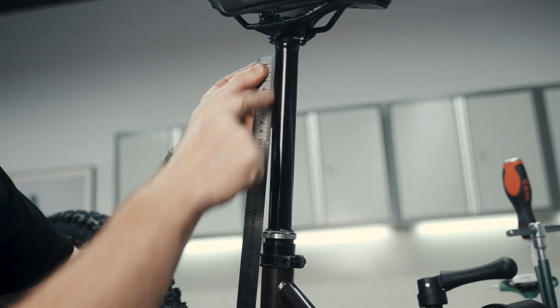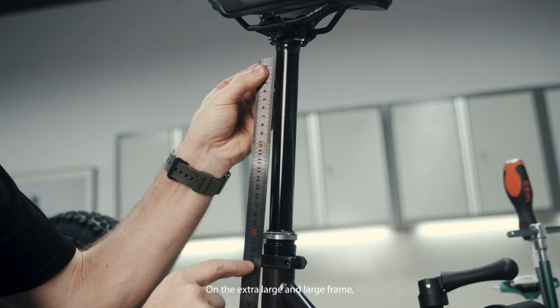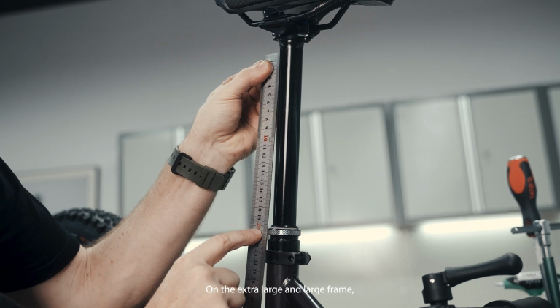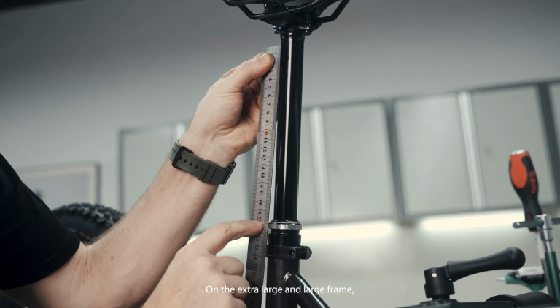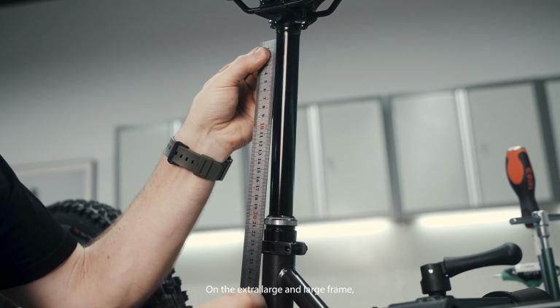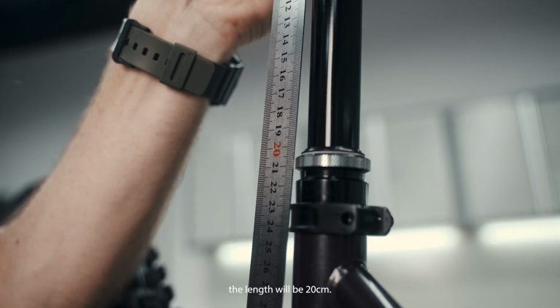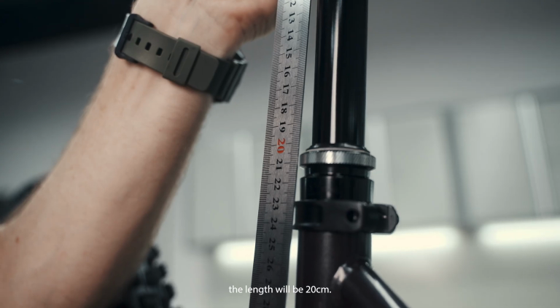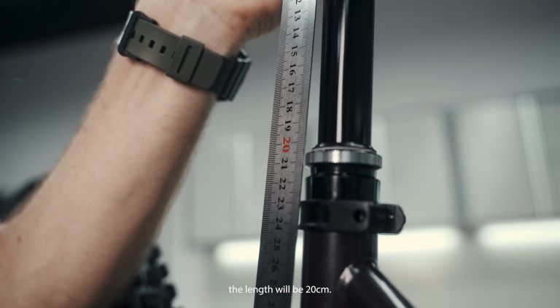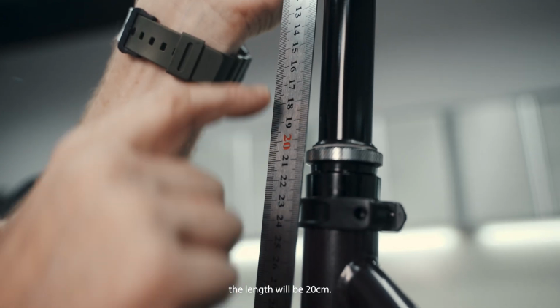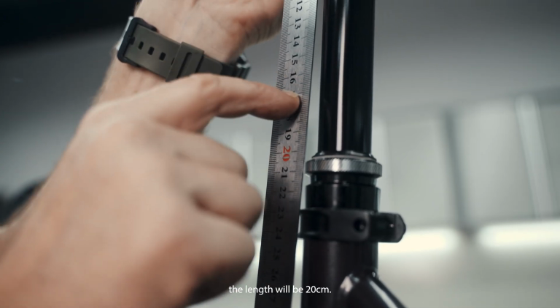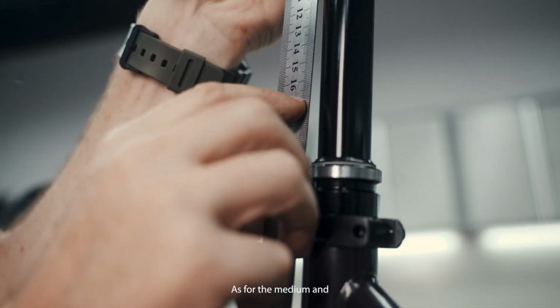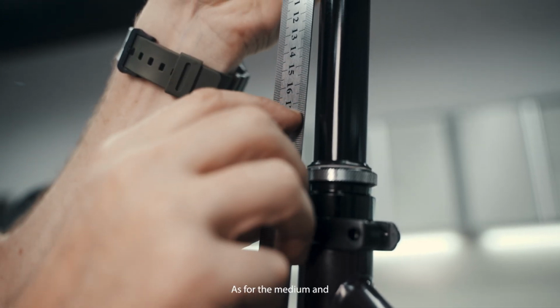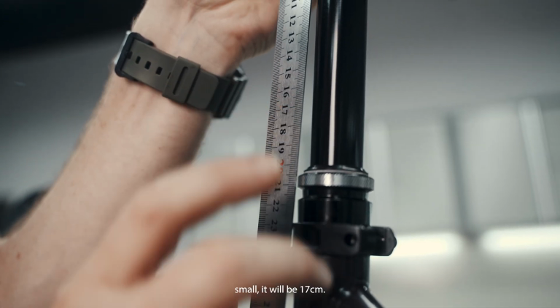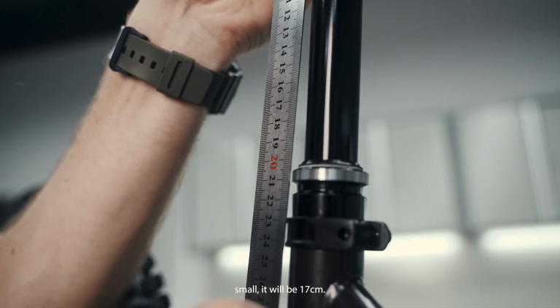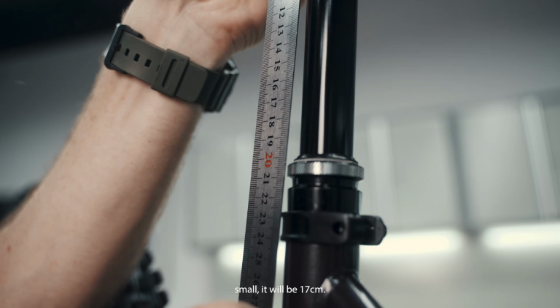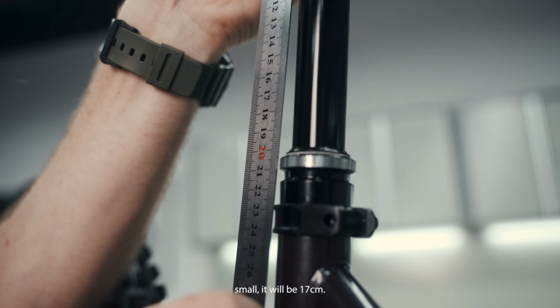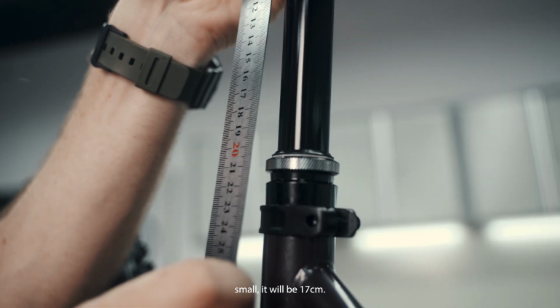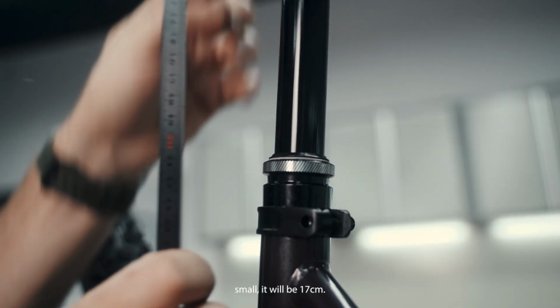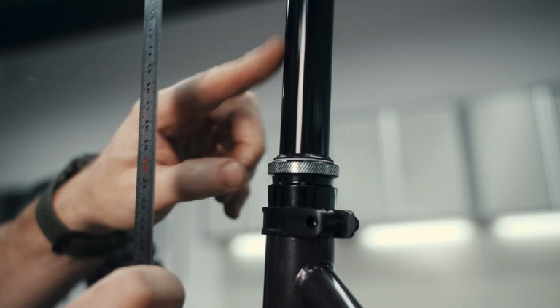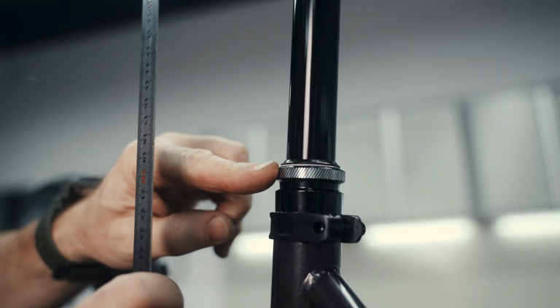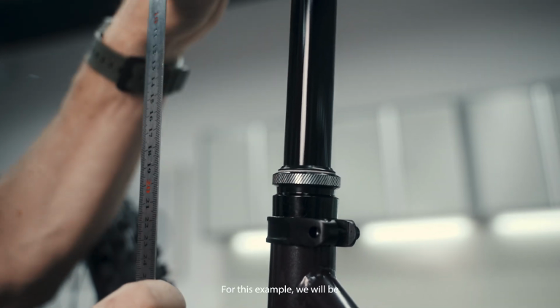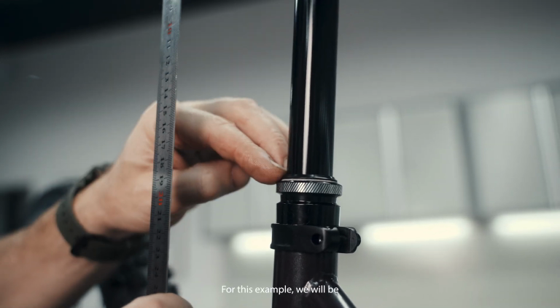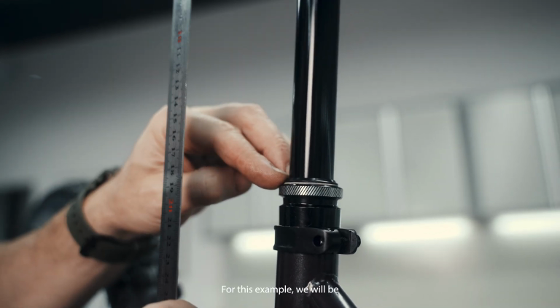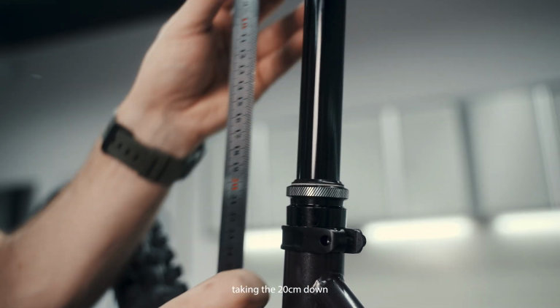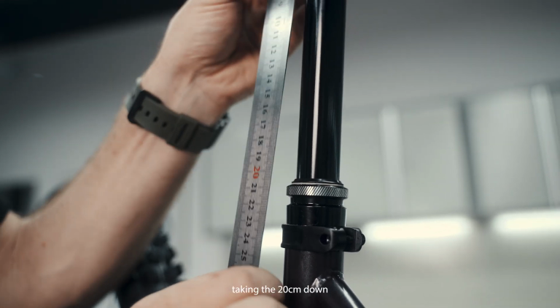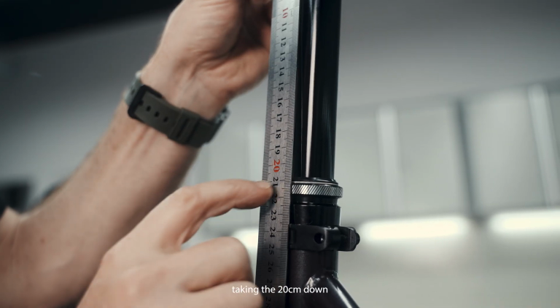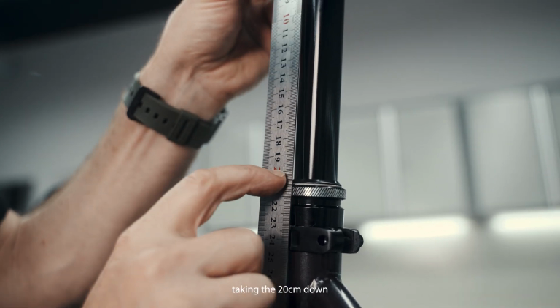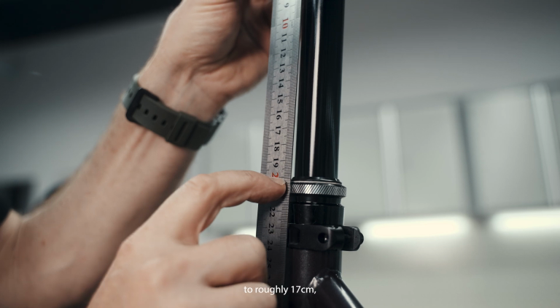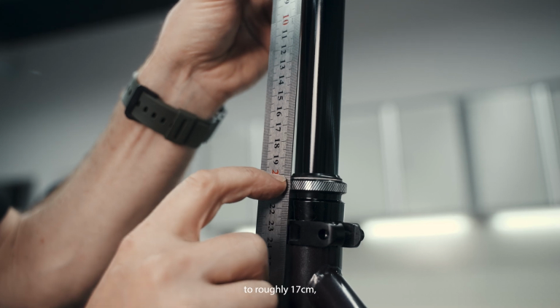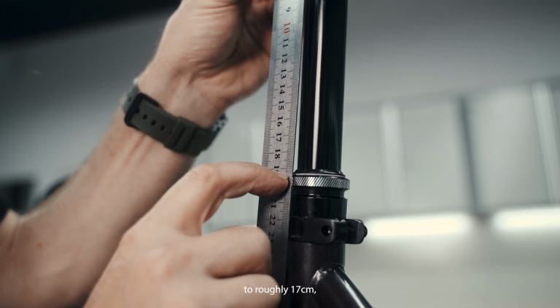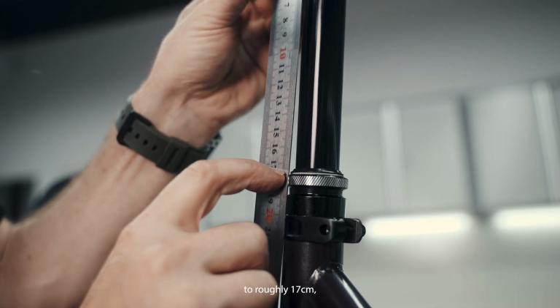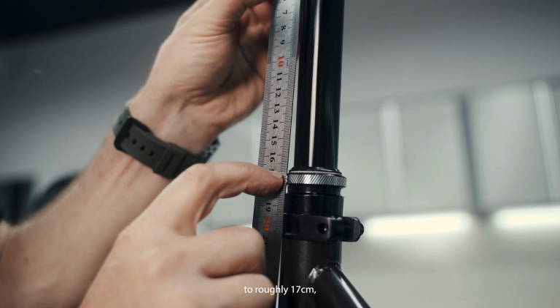On the extra large and large frame, the length will be 20 centimeters. As for the medium and small, it will be 17 centimeters. For this example, we will be taking the 20 centimeters down to roughly 17 centimeters.